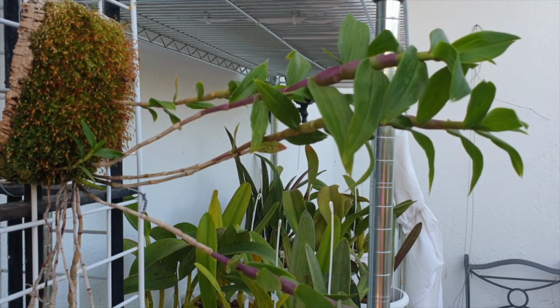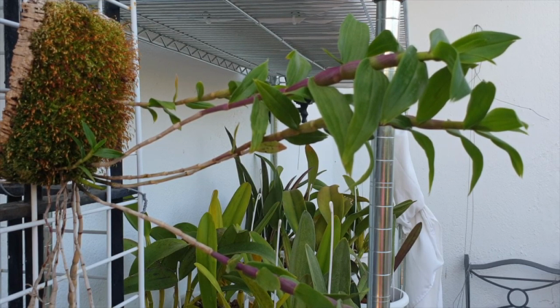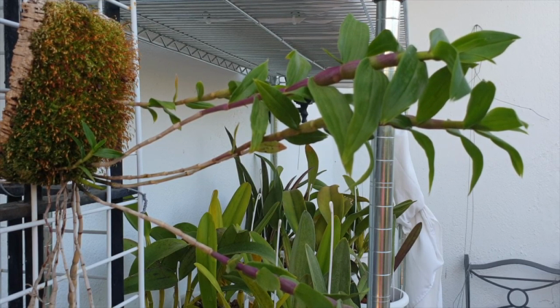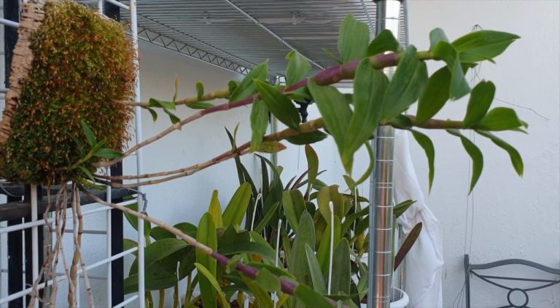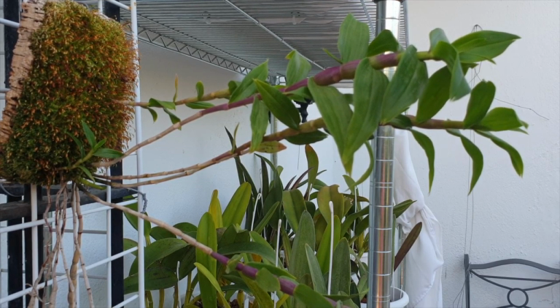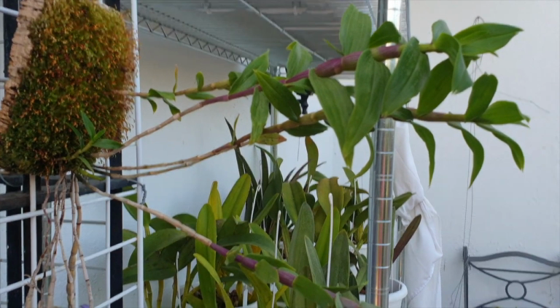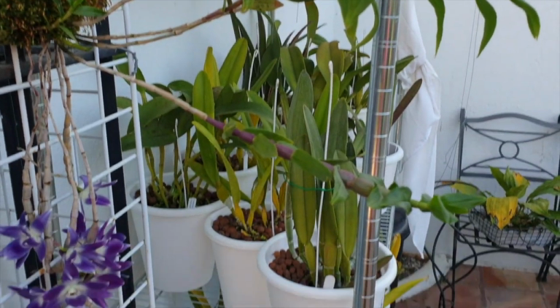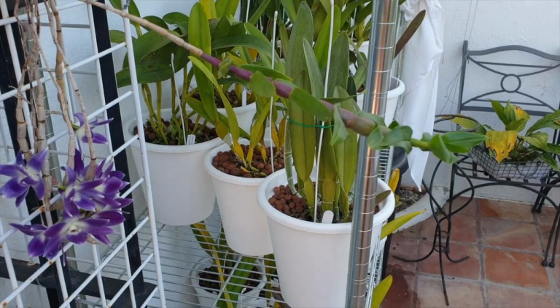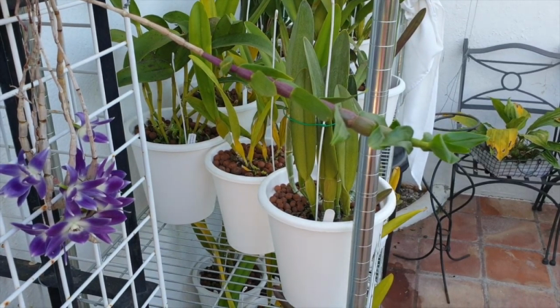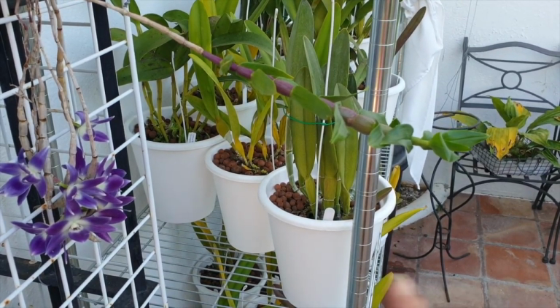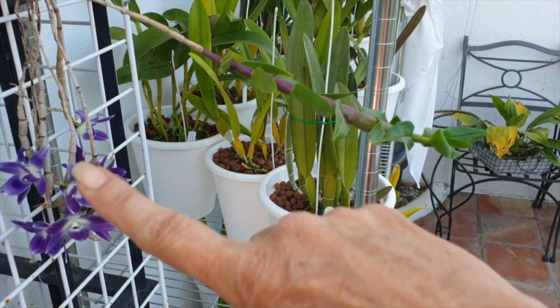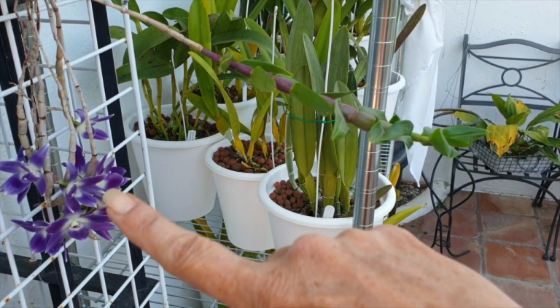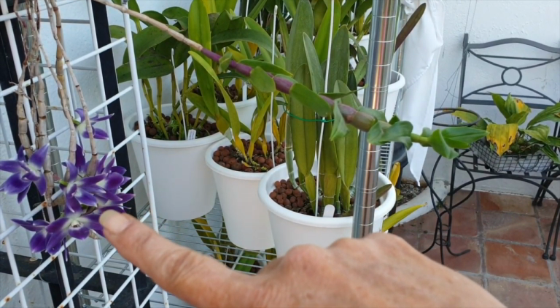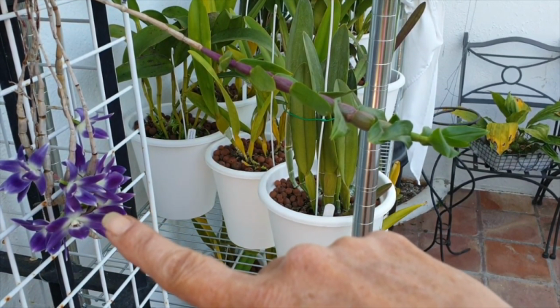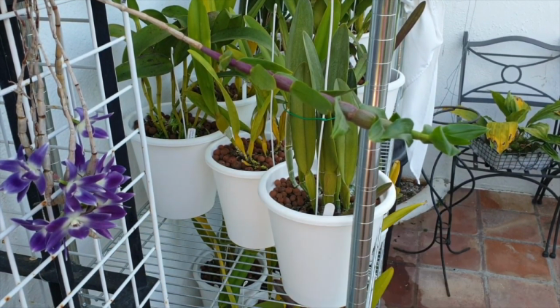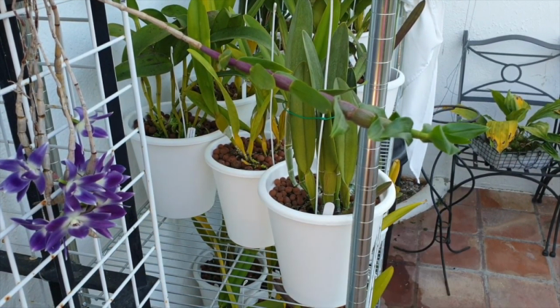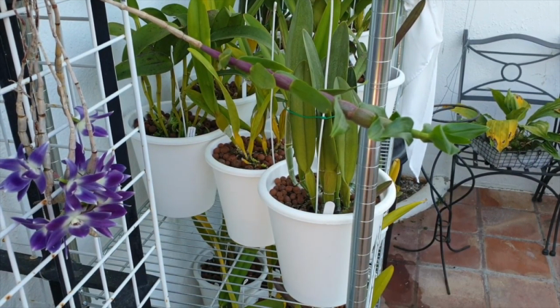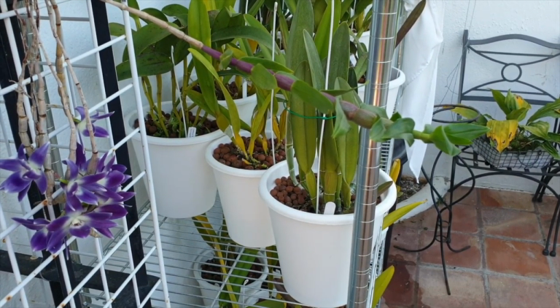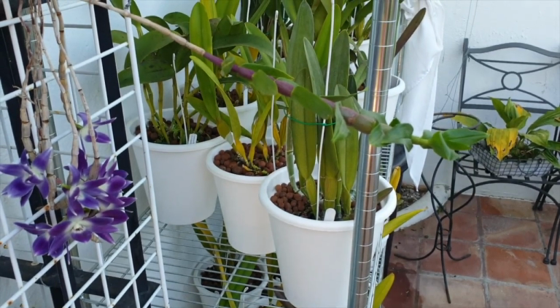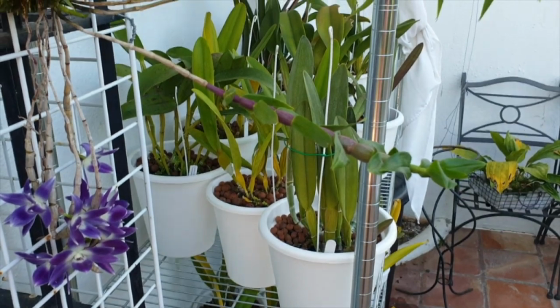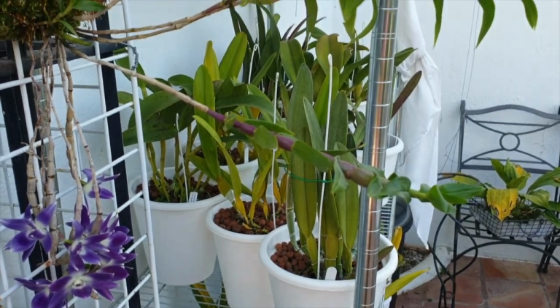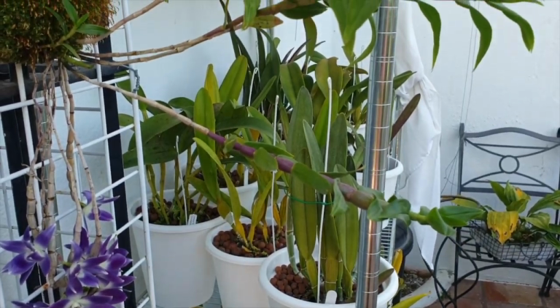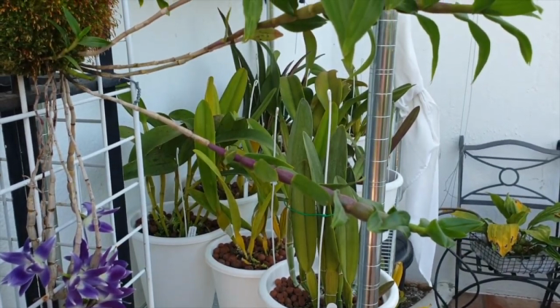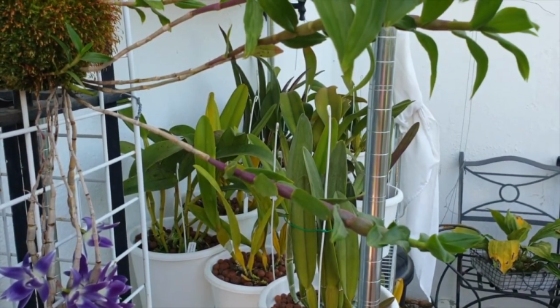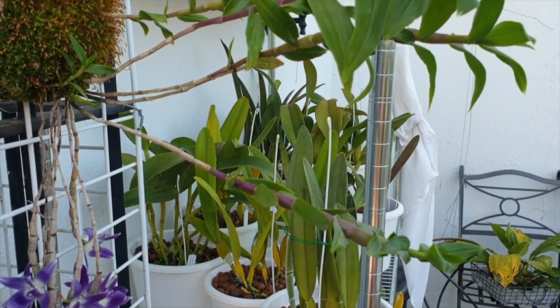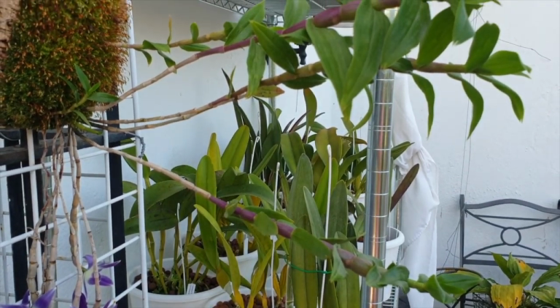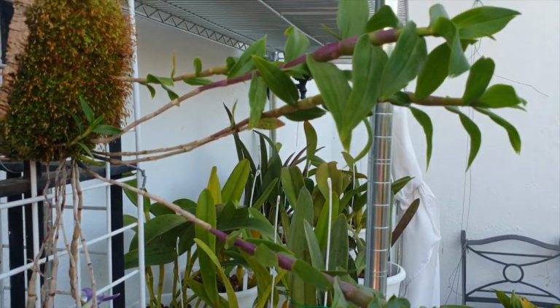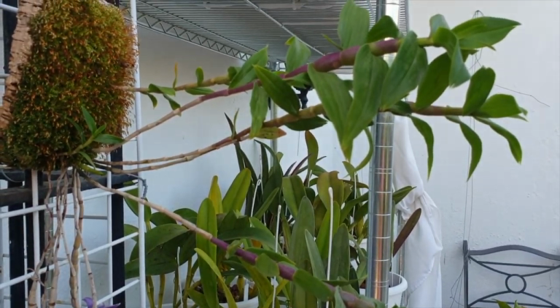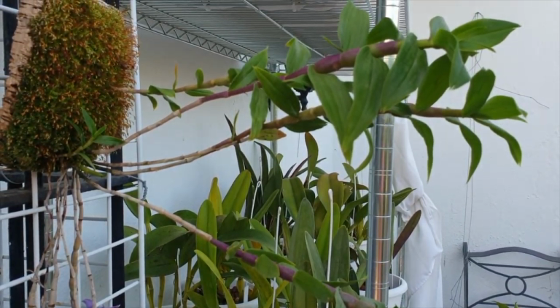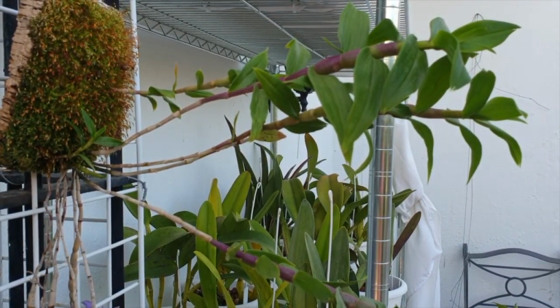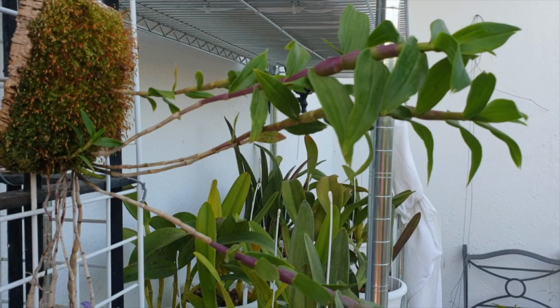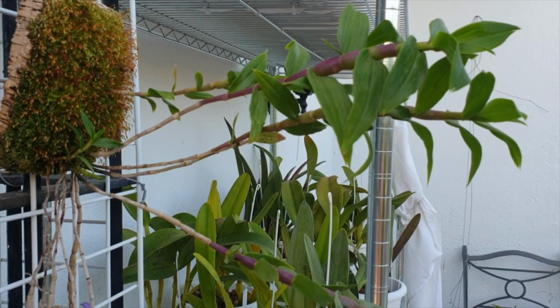Mine is in bloom — over there! We'll get to those shortly, but I wanted to show you the amazing four growths and how they are progressing as well.